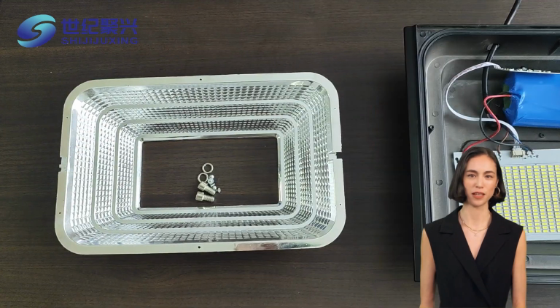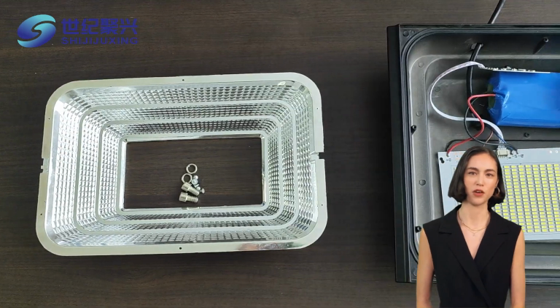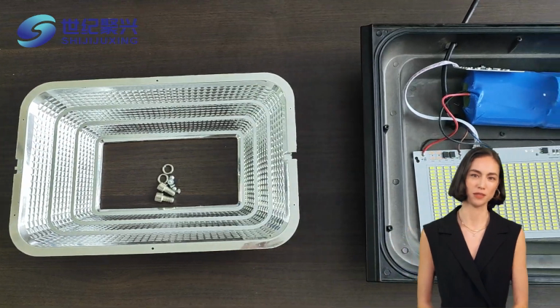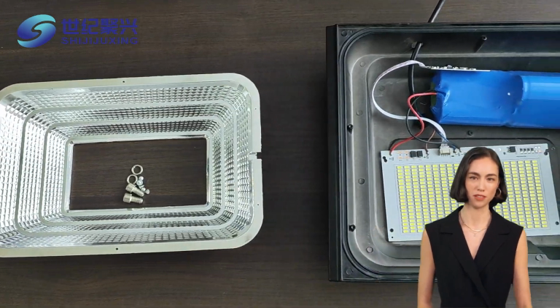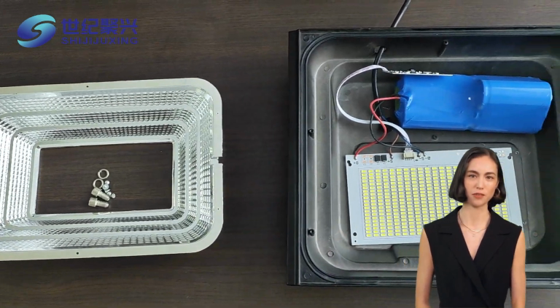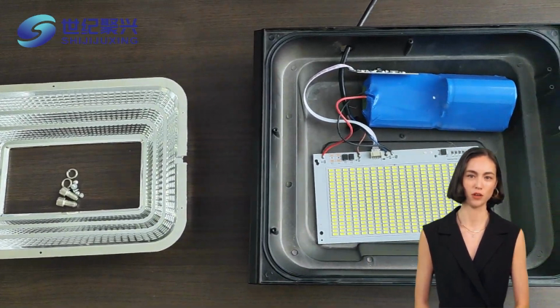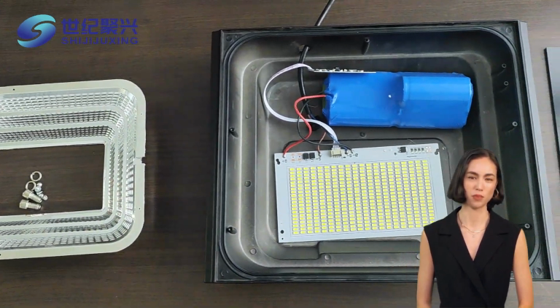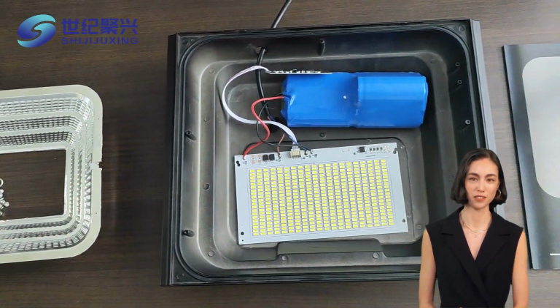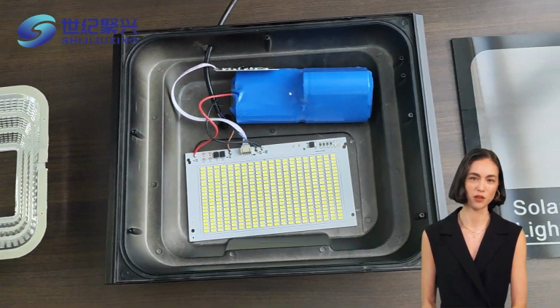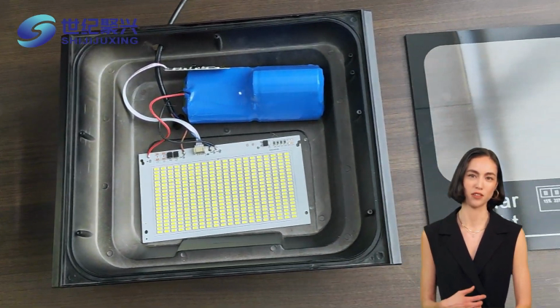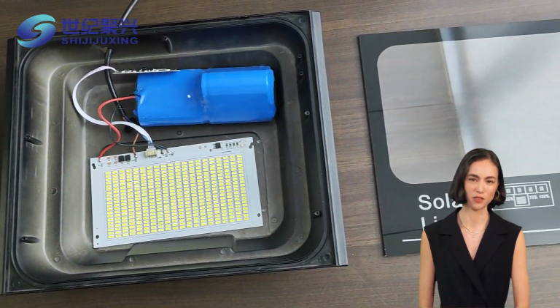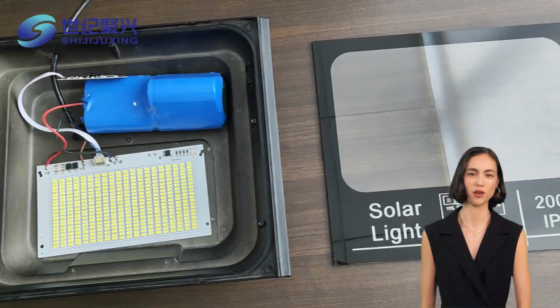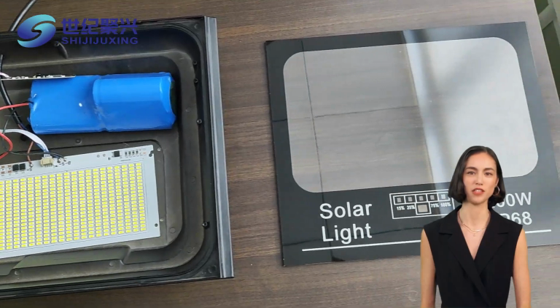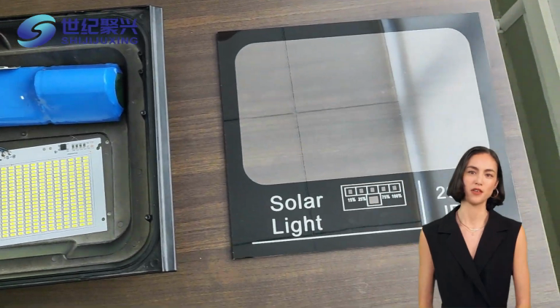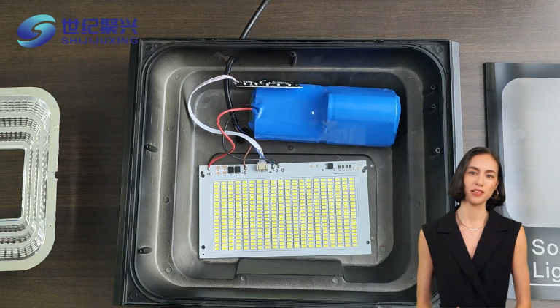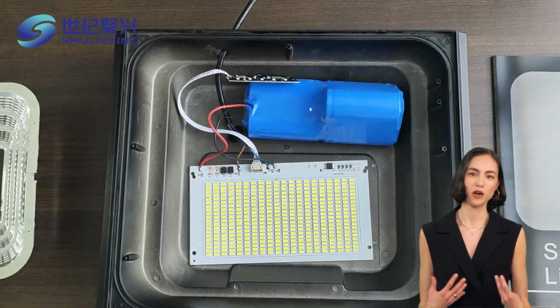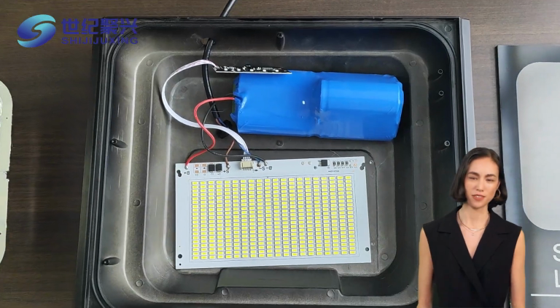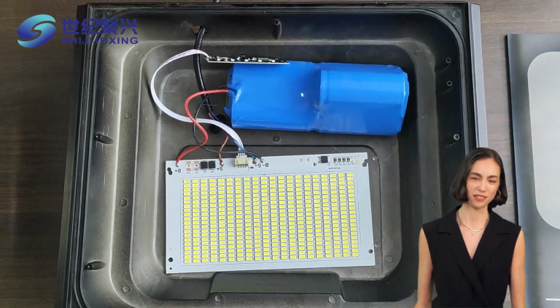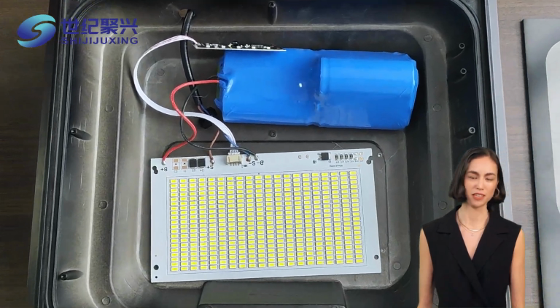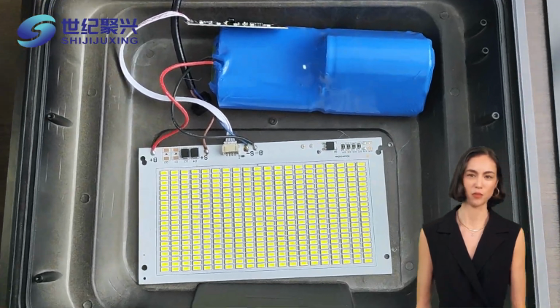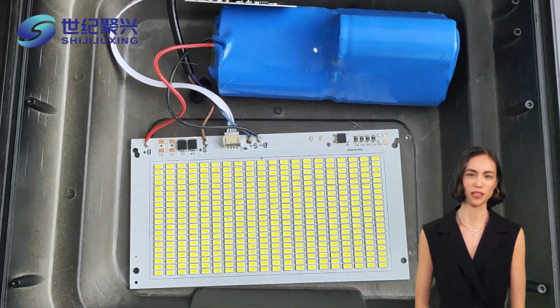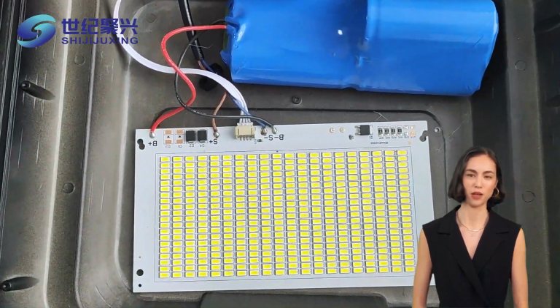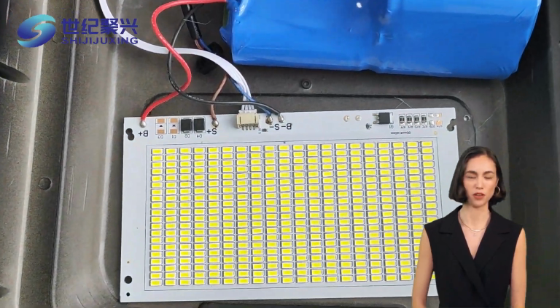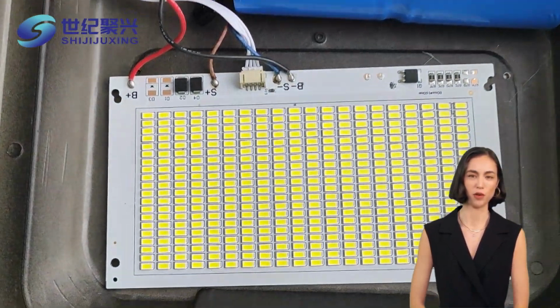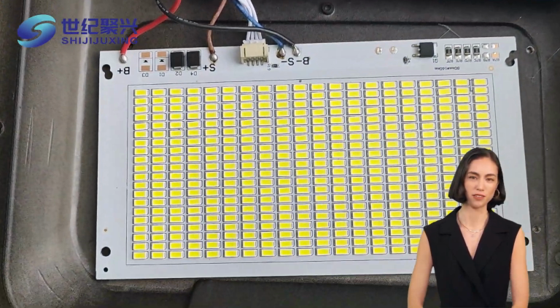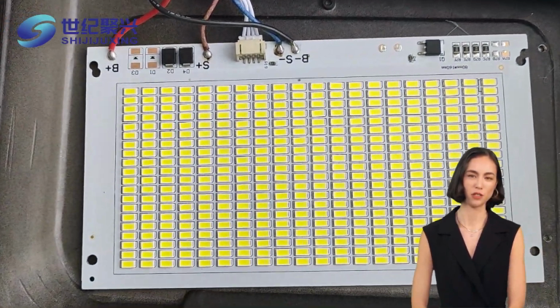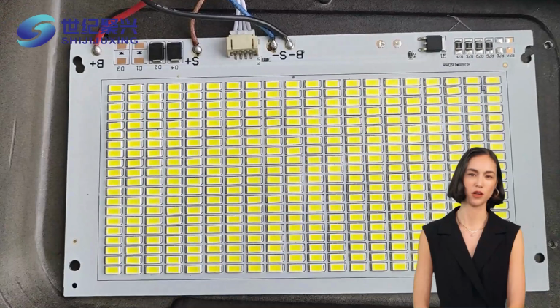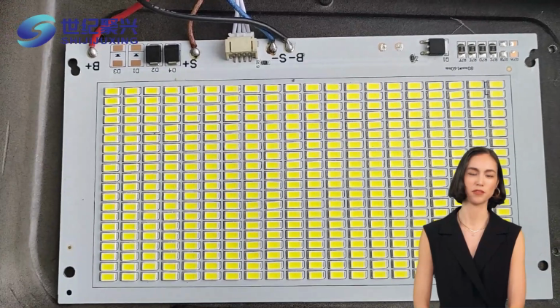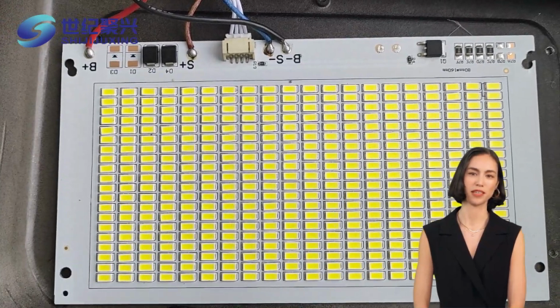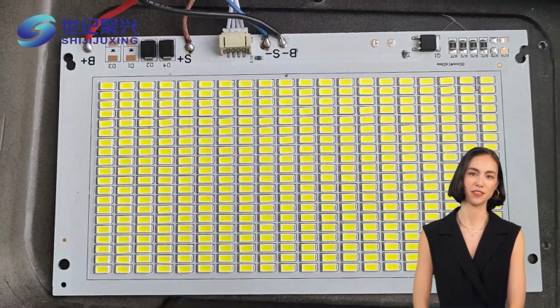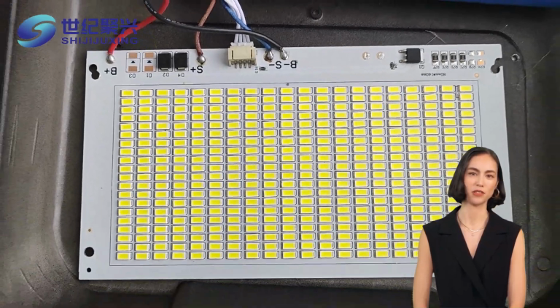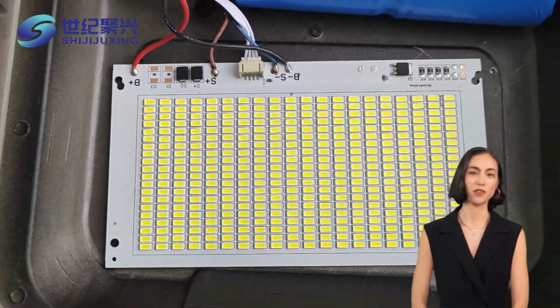Imagine harnessing the power of the sun. Solar street lights convert solar energy into electrical energy through advanced solar panels. This means they shine brightly at night without drawing from the grid, reducing our carbon footprint and saving precious resources.